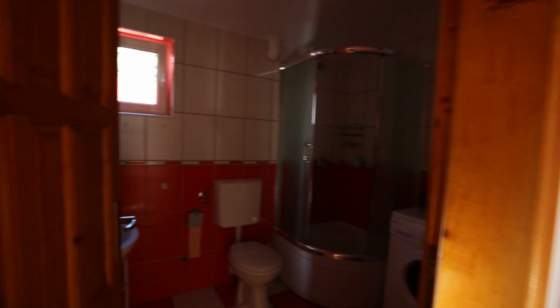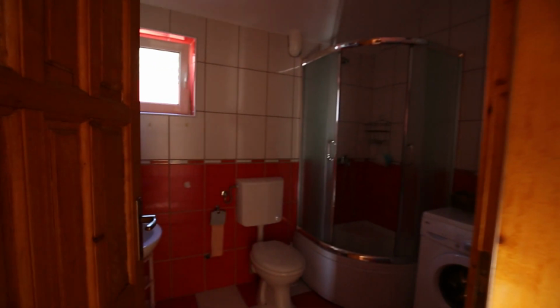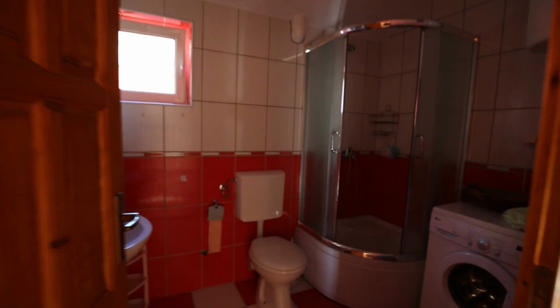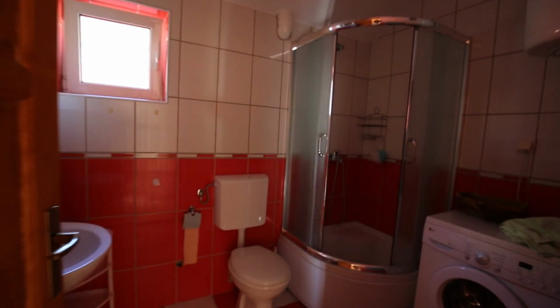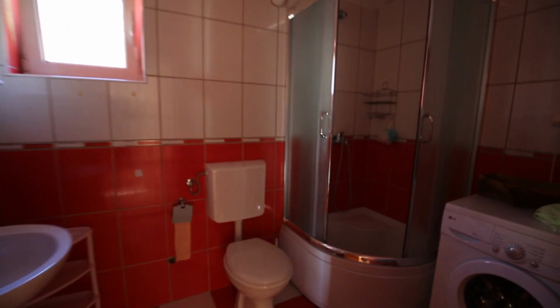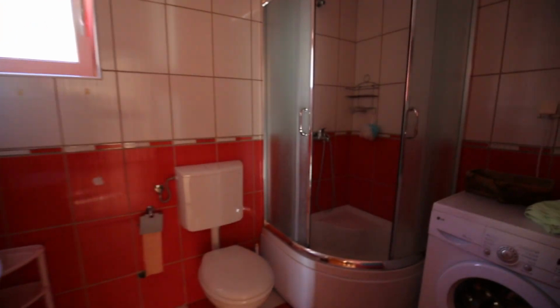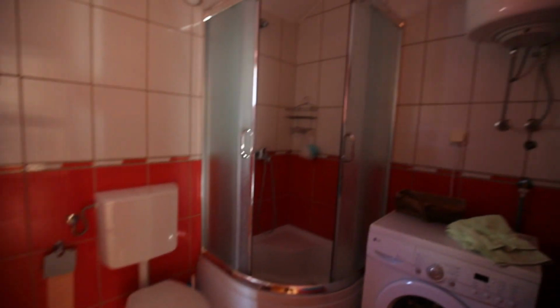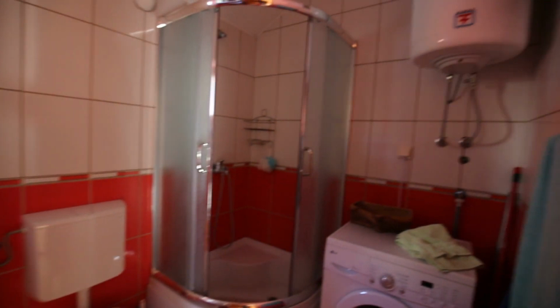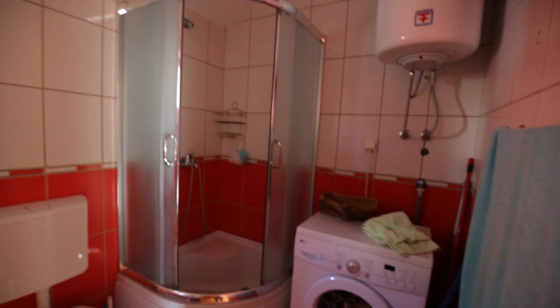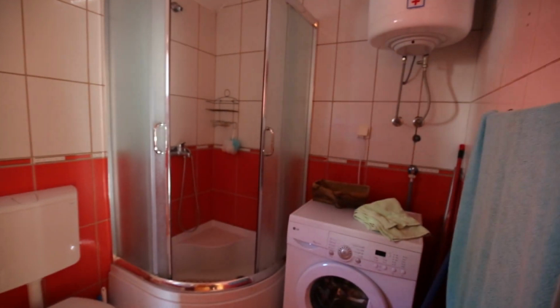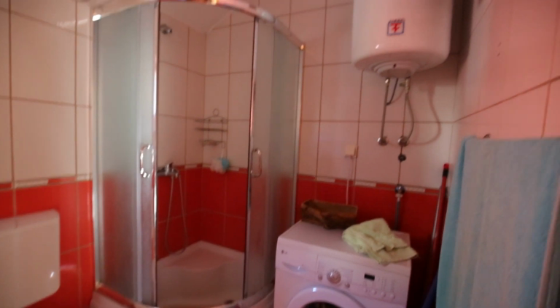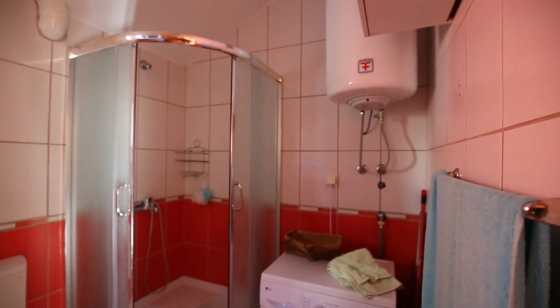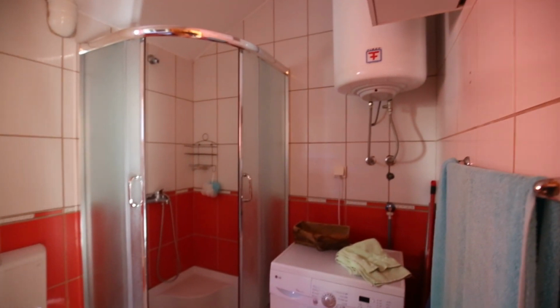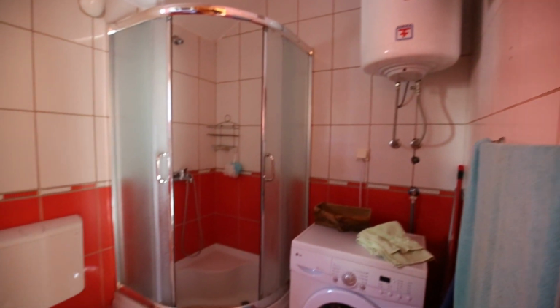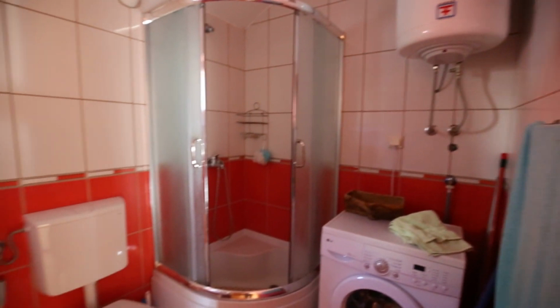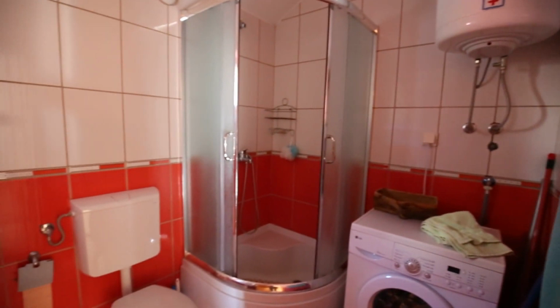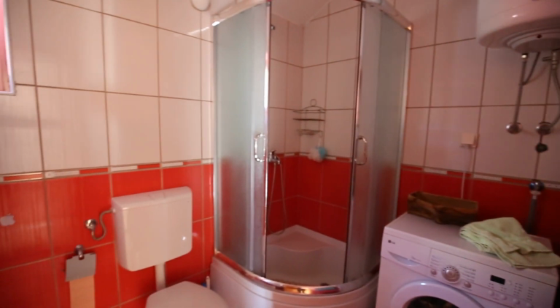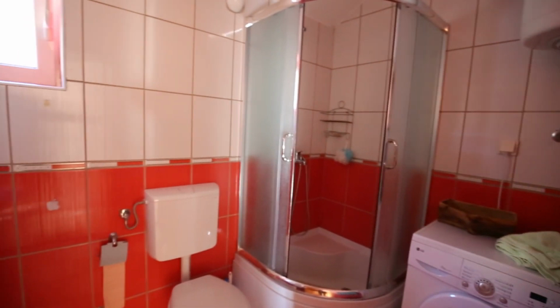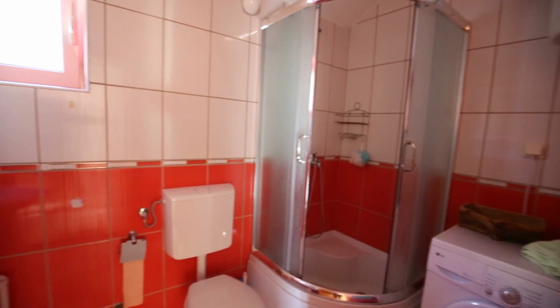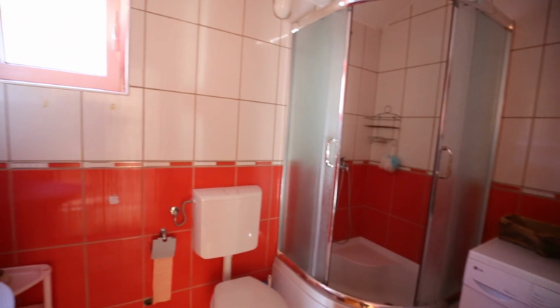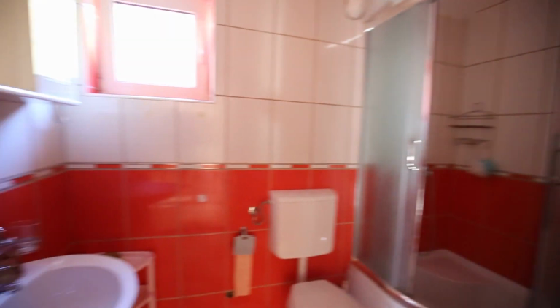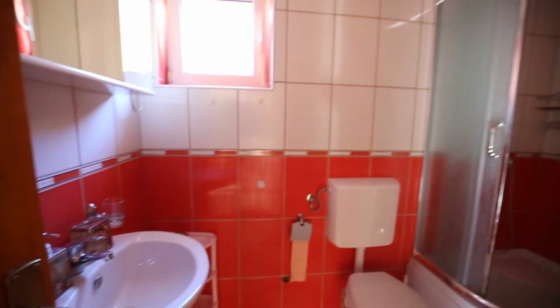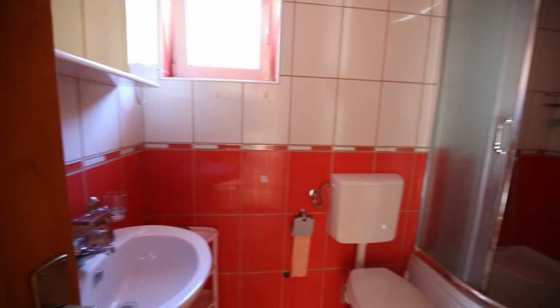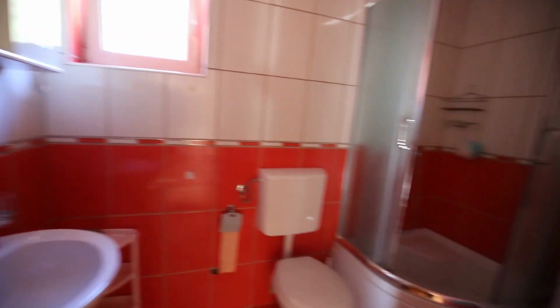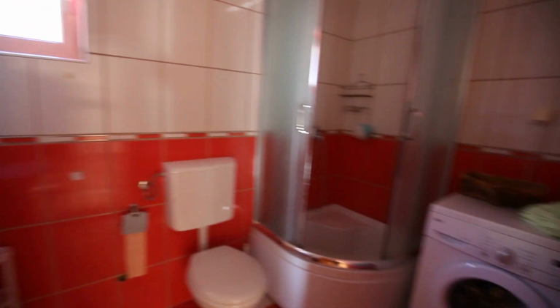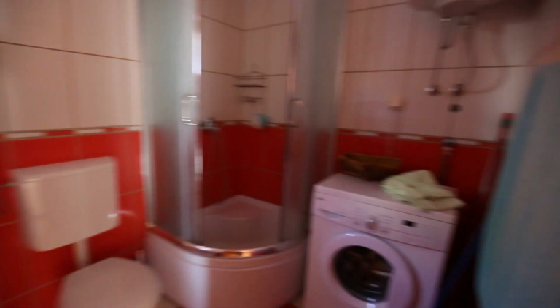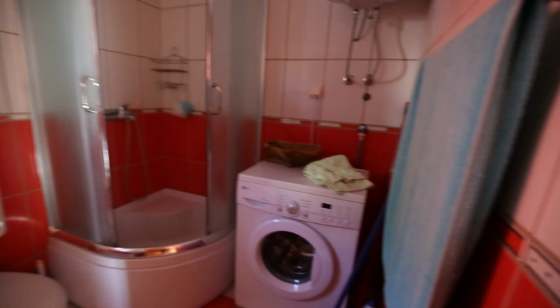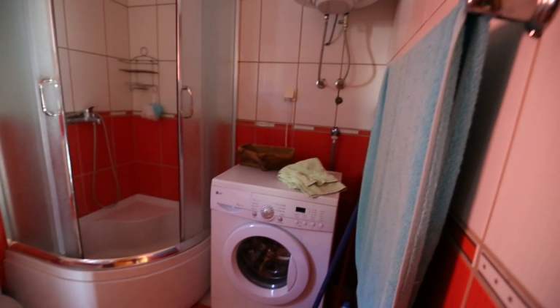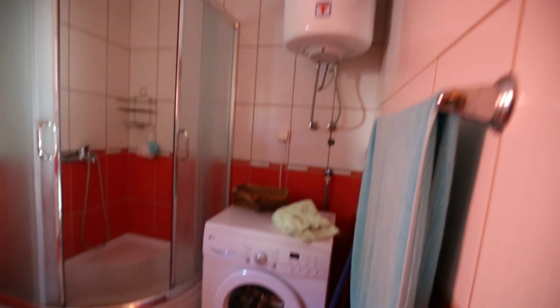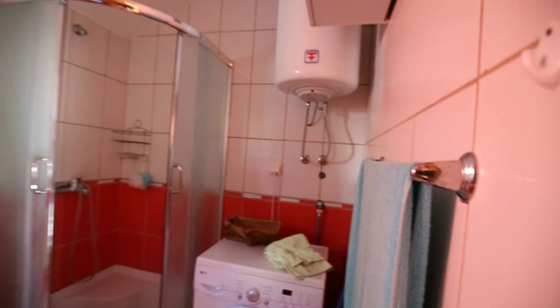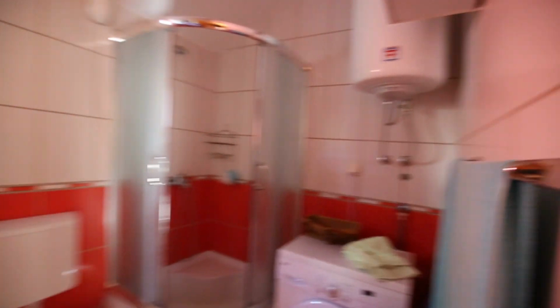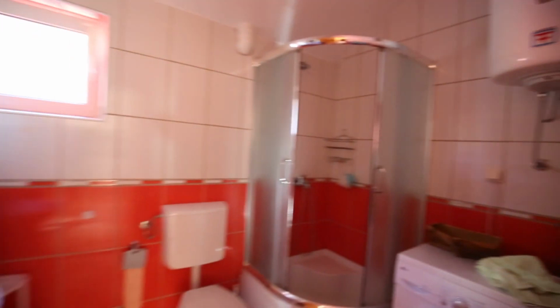Sorry the lights aren't working. You have this decent sized bathroom in red and white. As always, the boiler and the washing machine are in the bathroom.